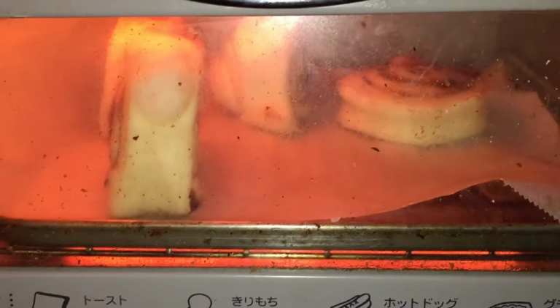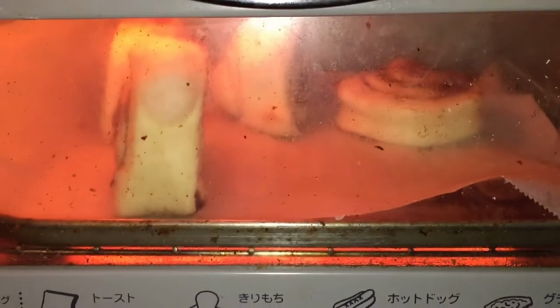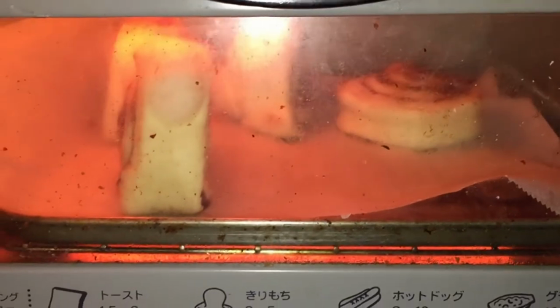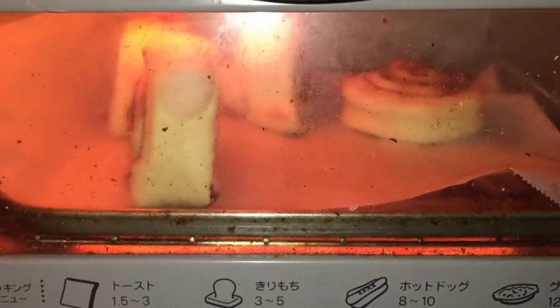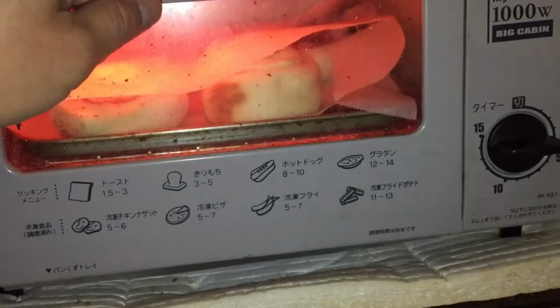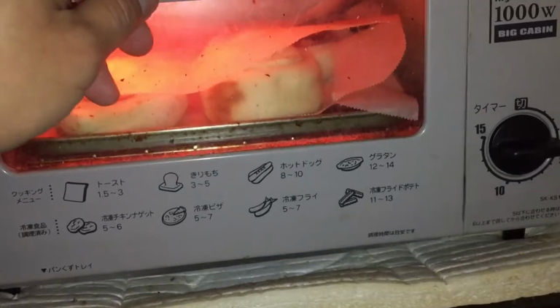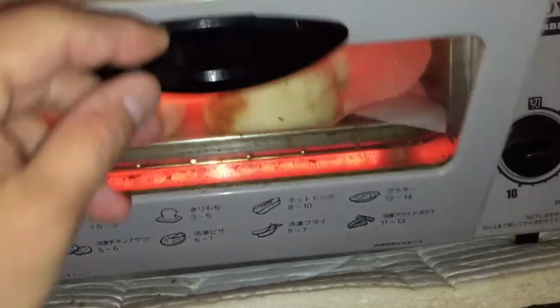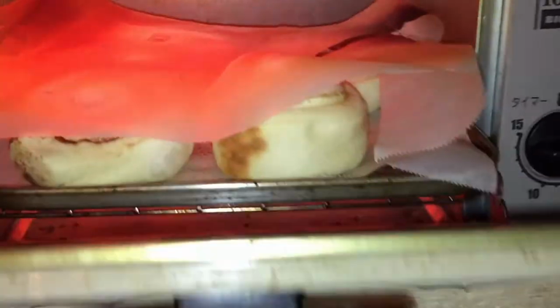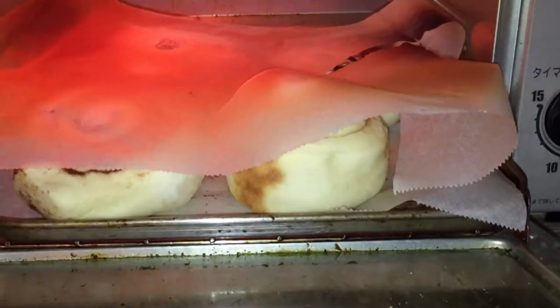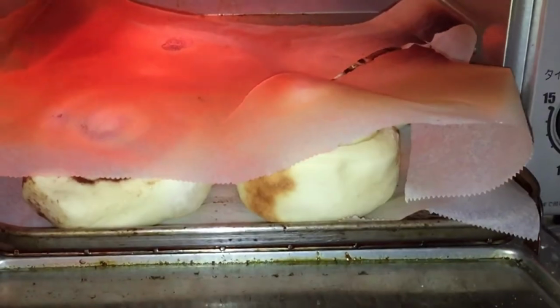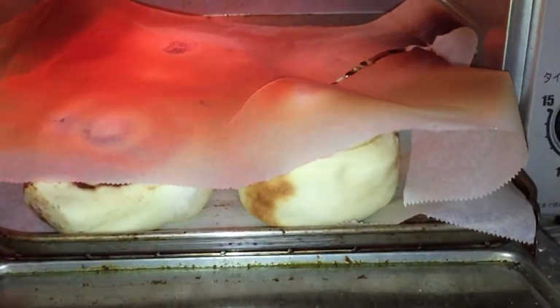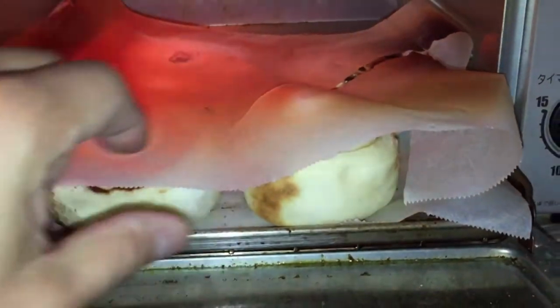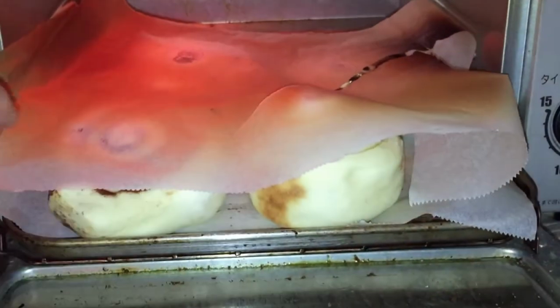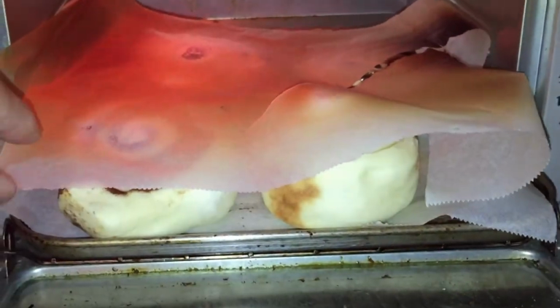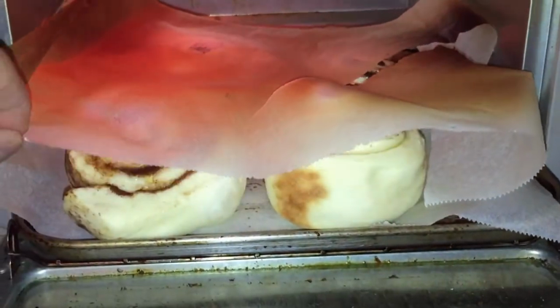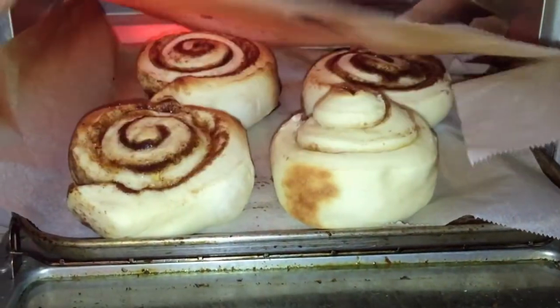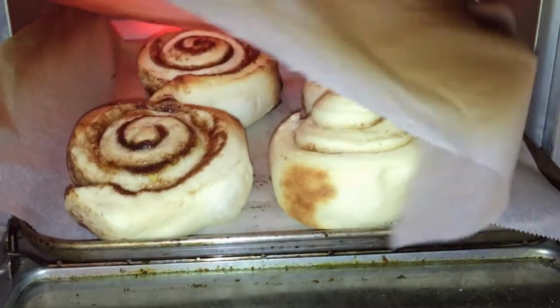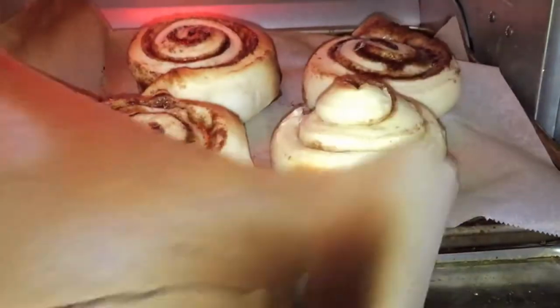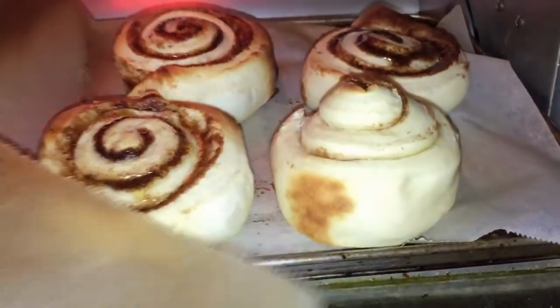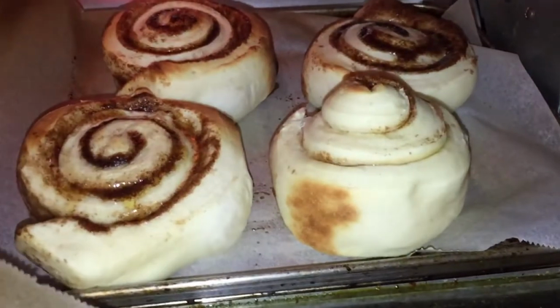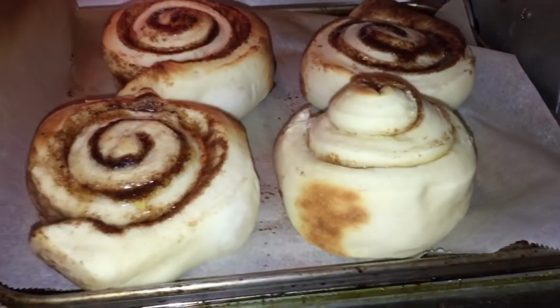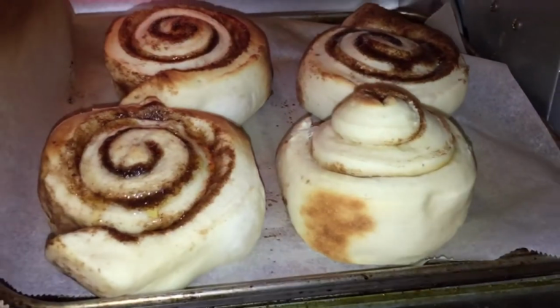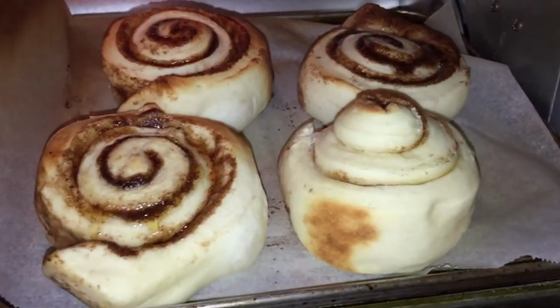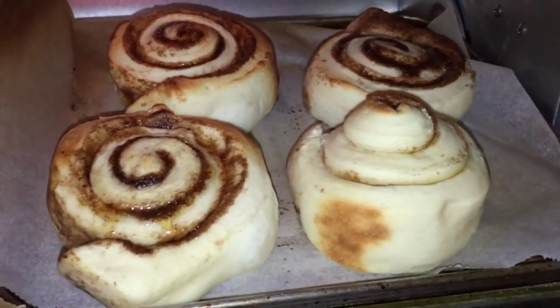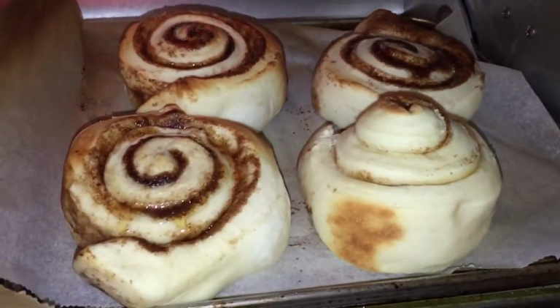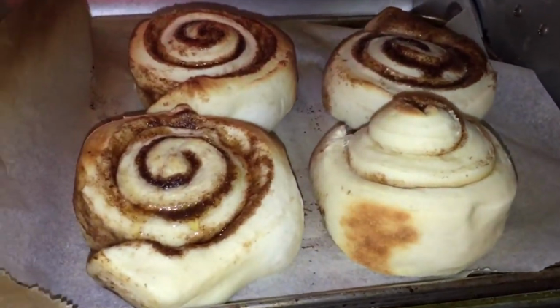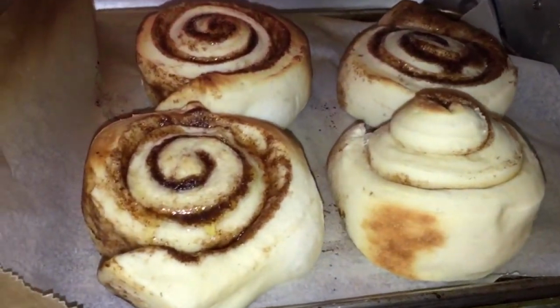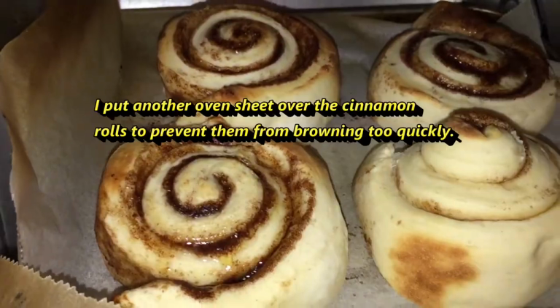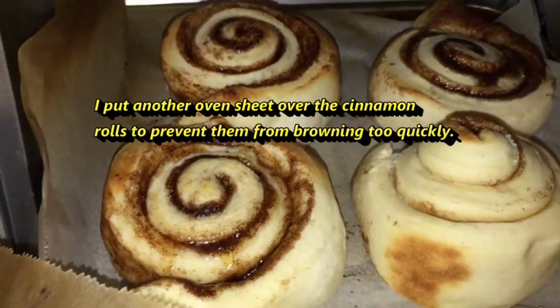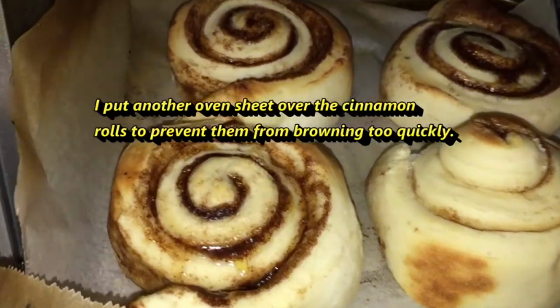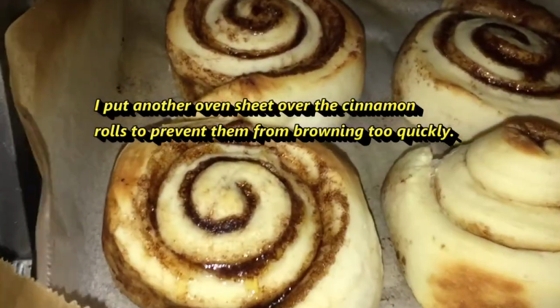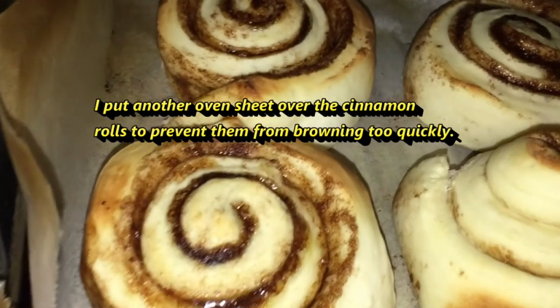I'm hungry. I'm going to have a little peek. Oh my God, they look fantastic! Look at the filling — it's sizzling.